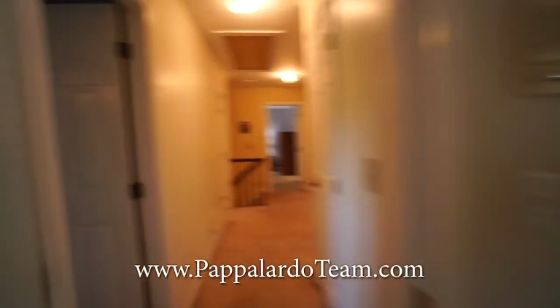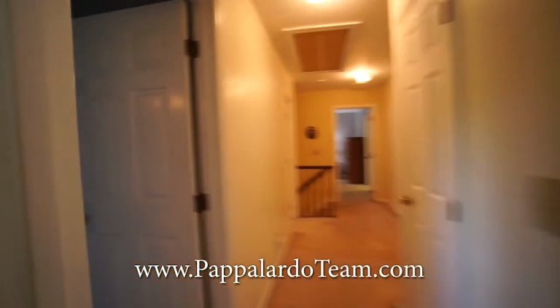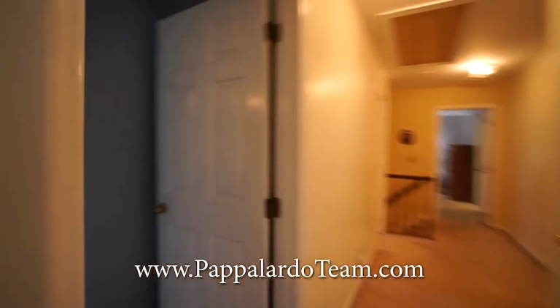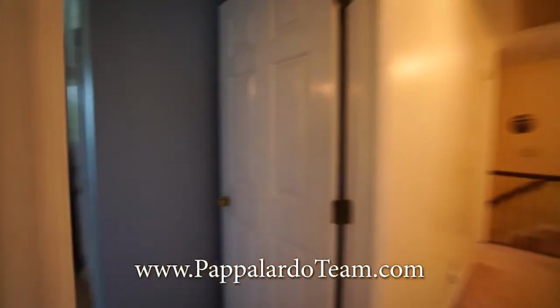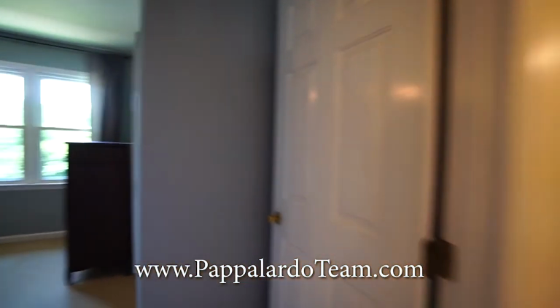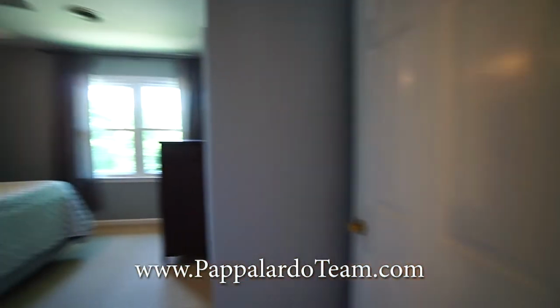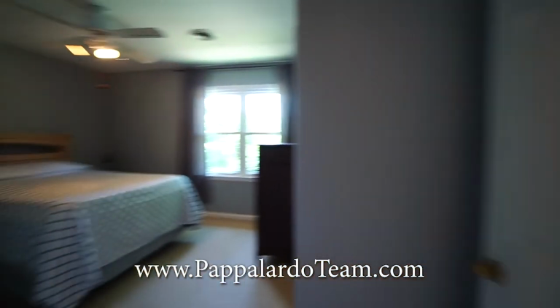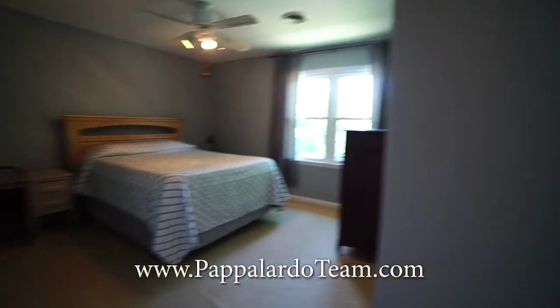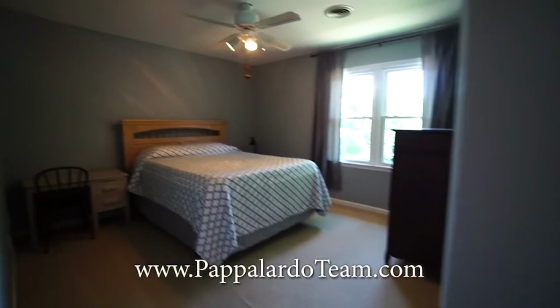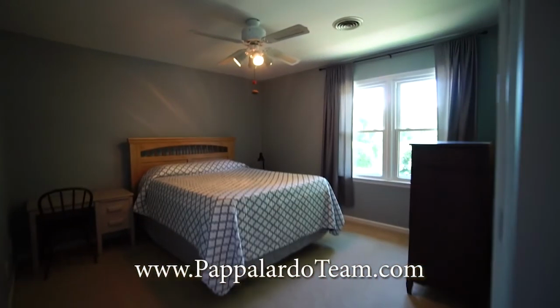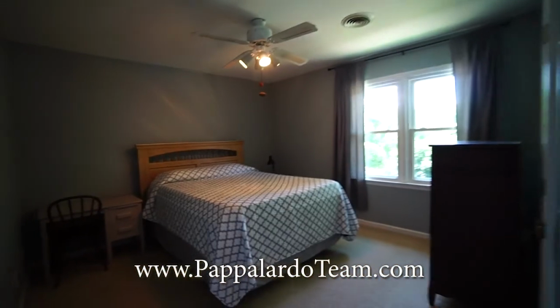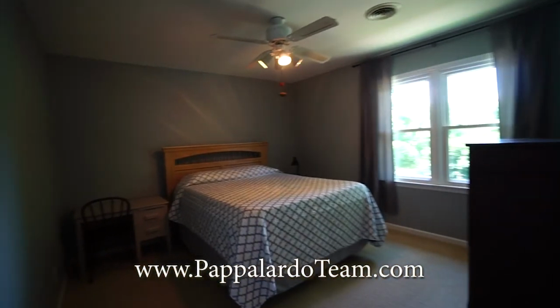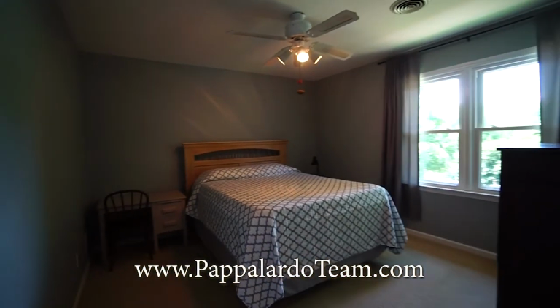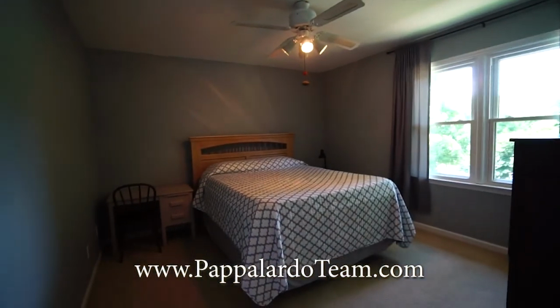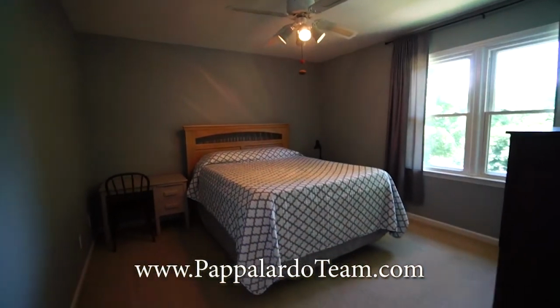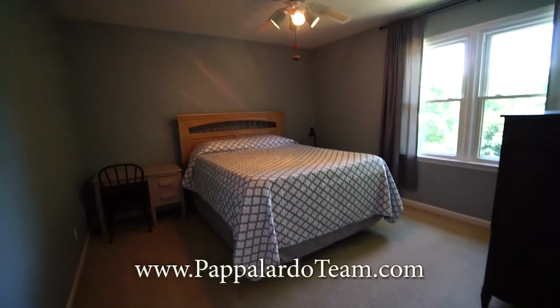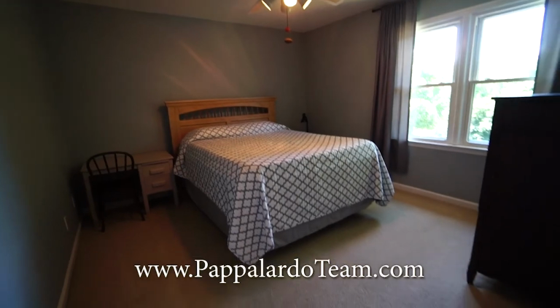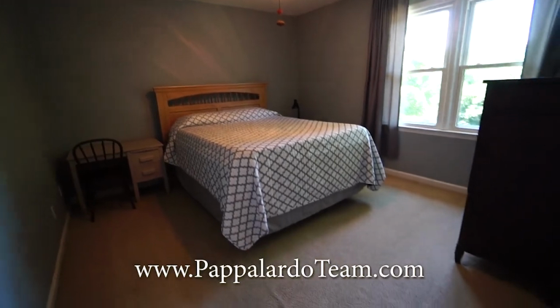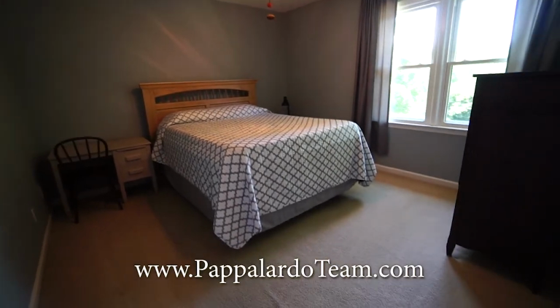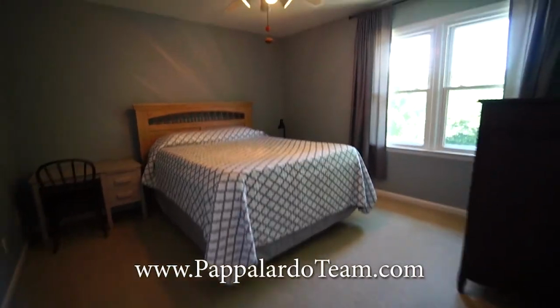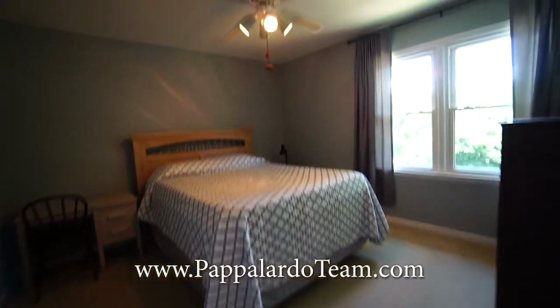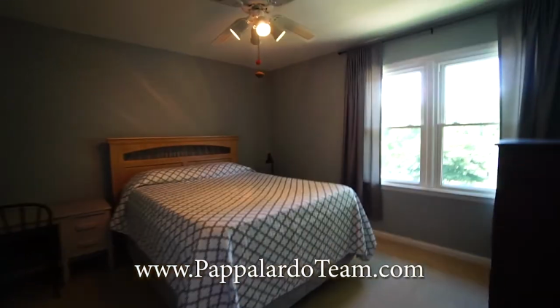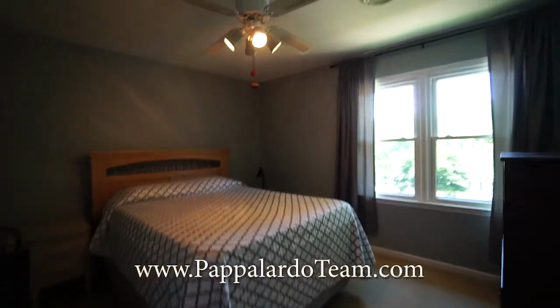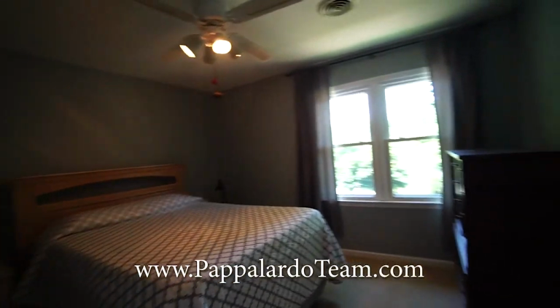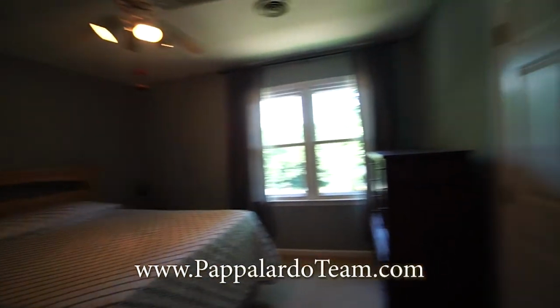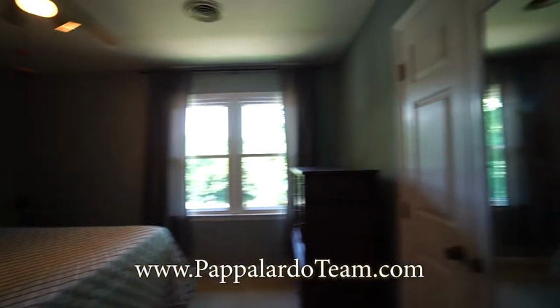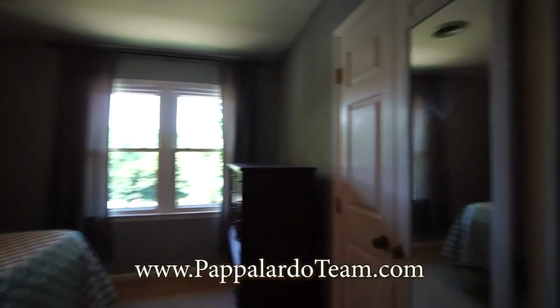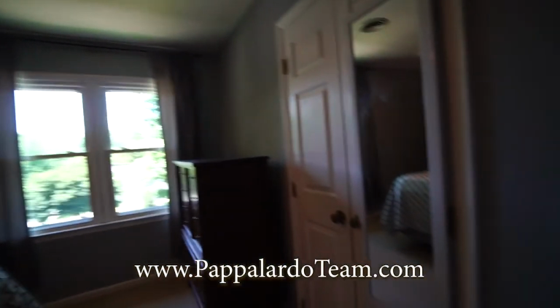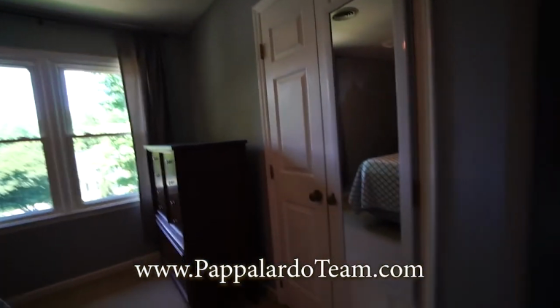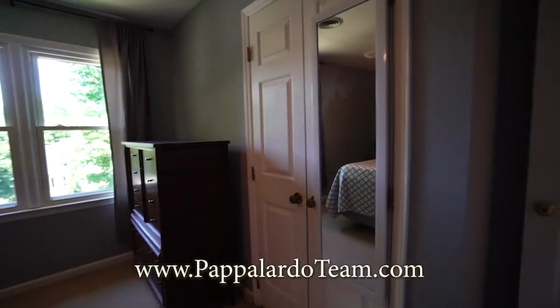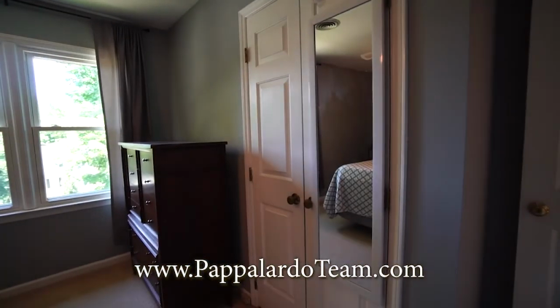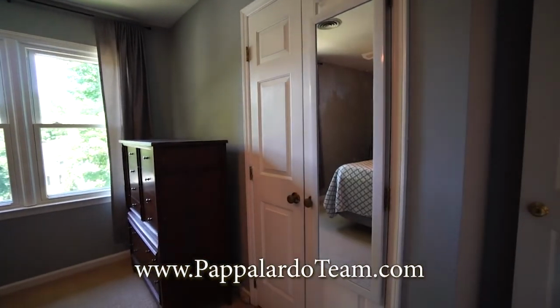And finally bedroom number four on the front of the house also has a ceiling fan with a light and a nice bright window. Your closet is right there.